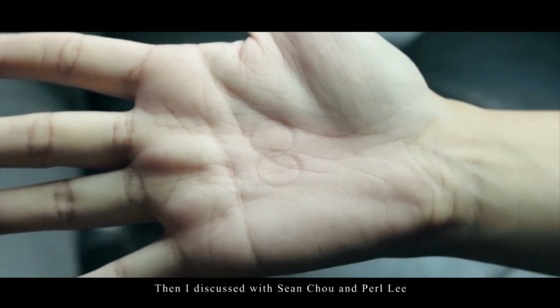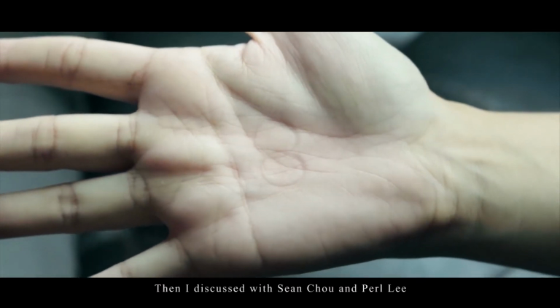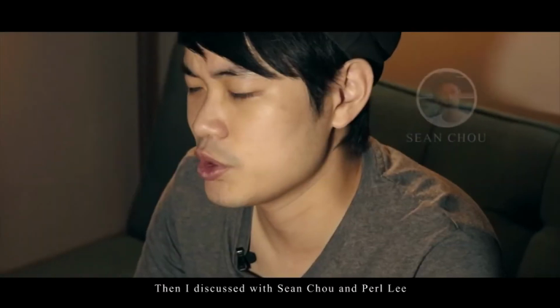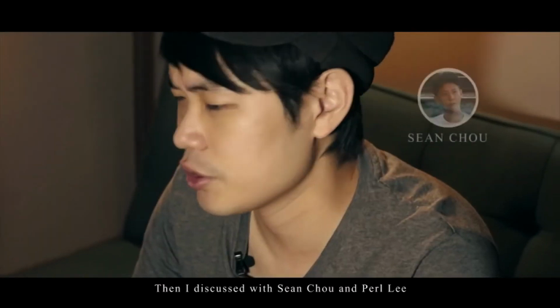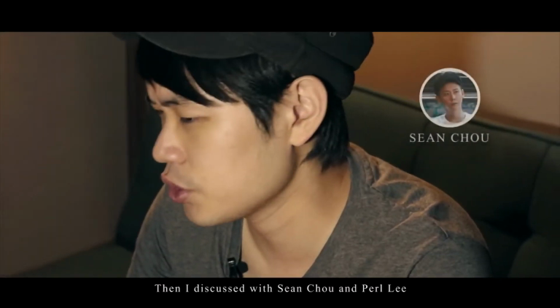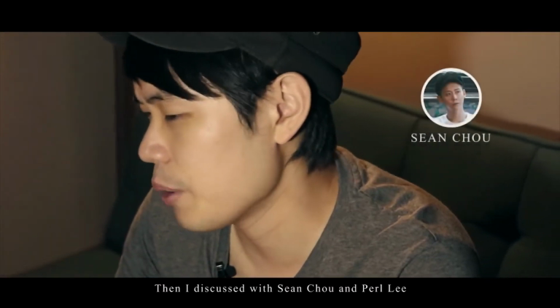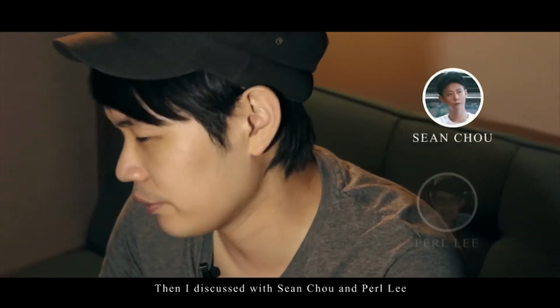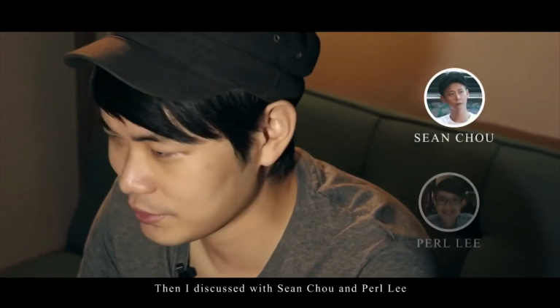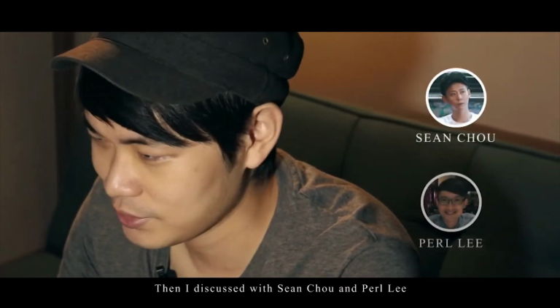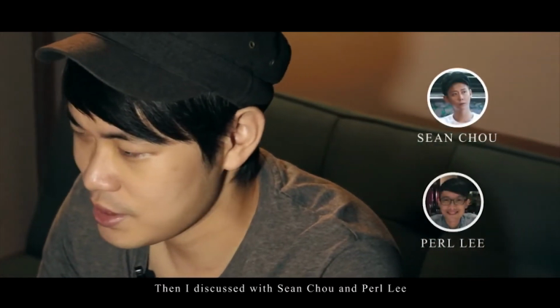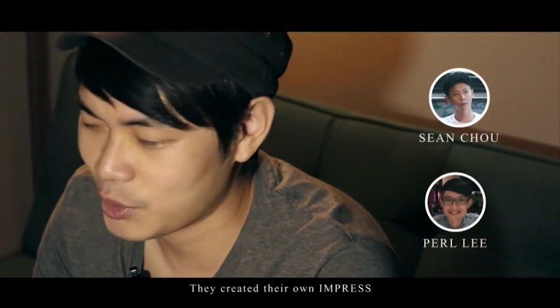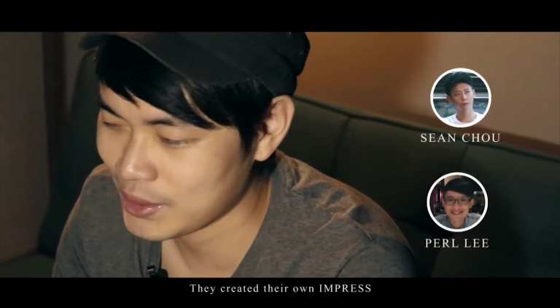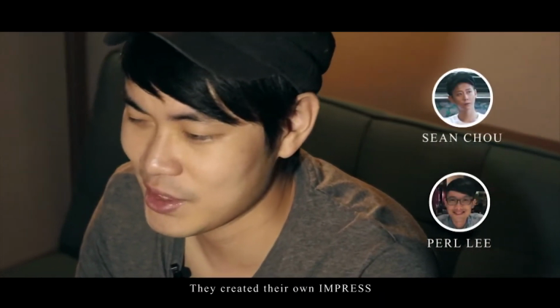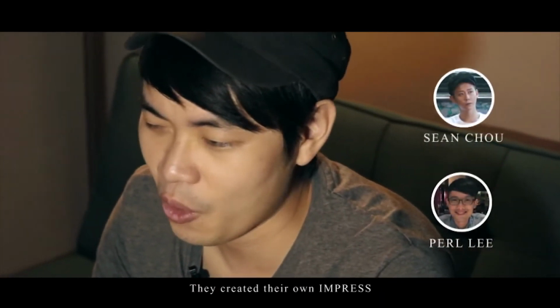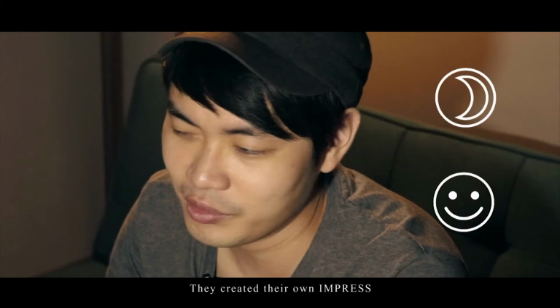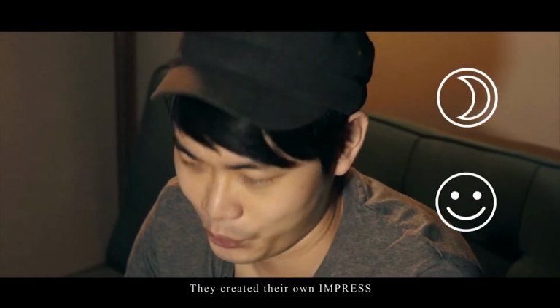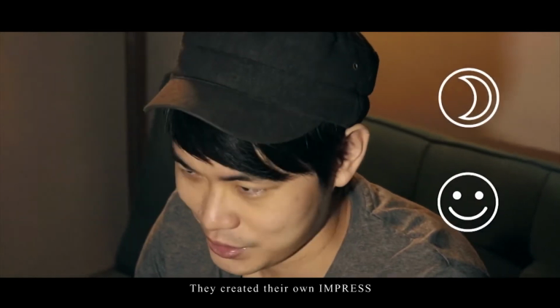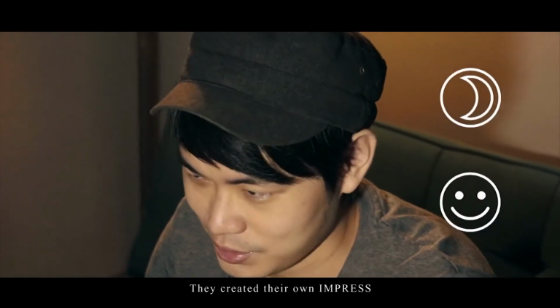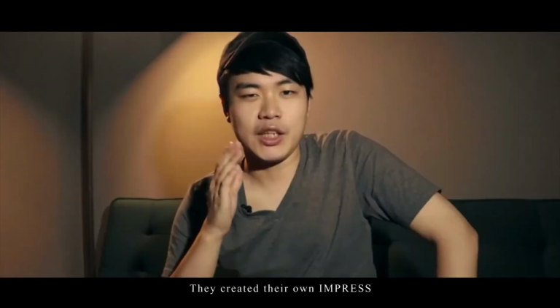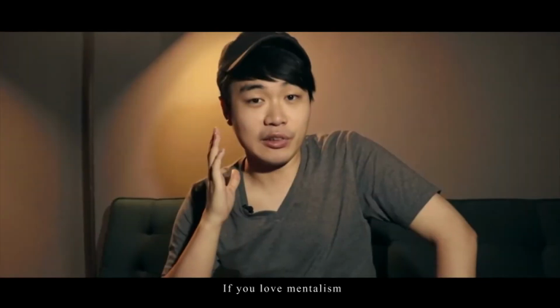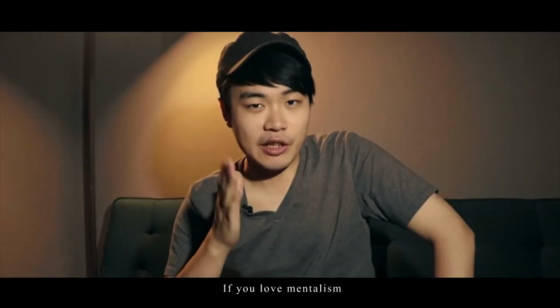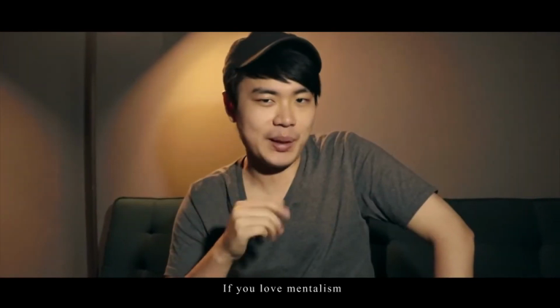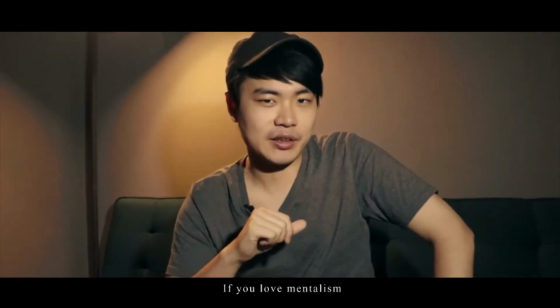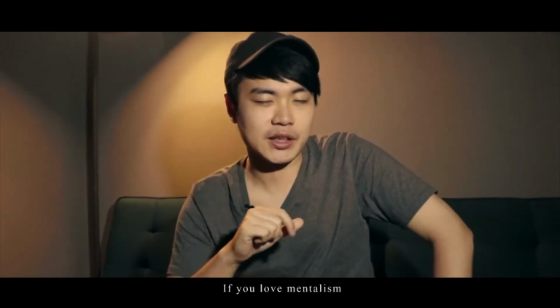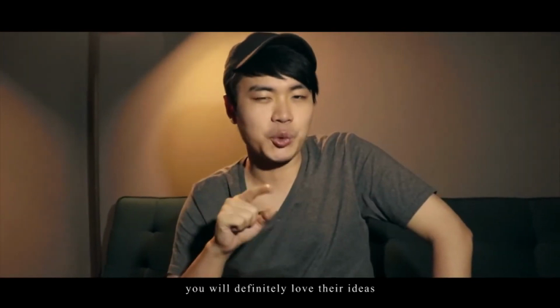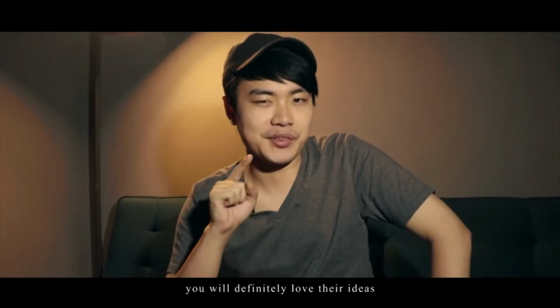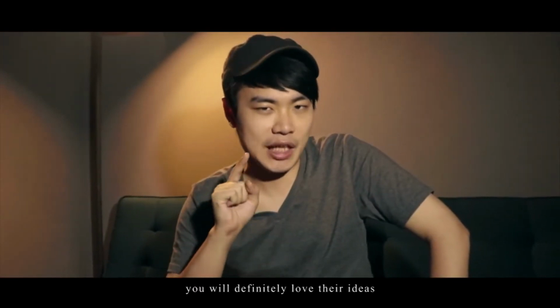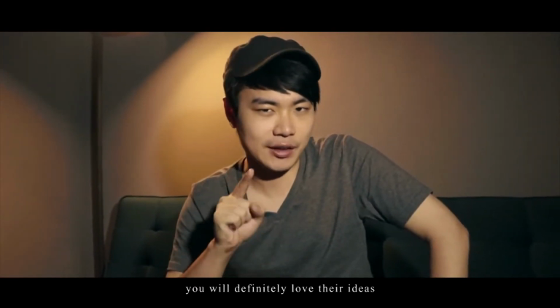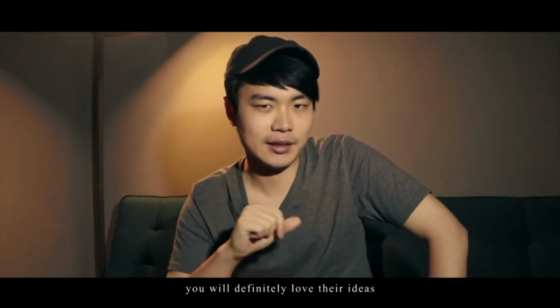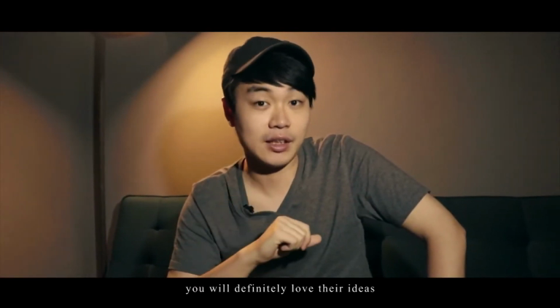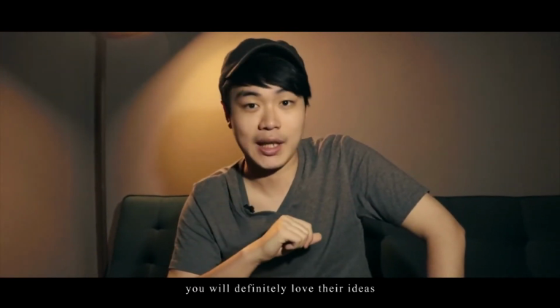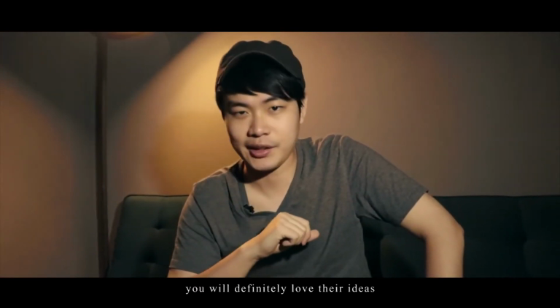They discussed with Shang-Jo and Per Lee, and they created their own Impress. If you love mentalism, you will definitely love their ideas.